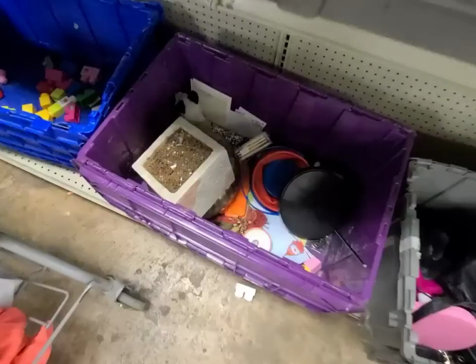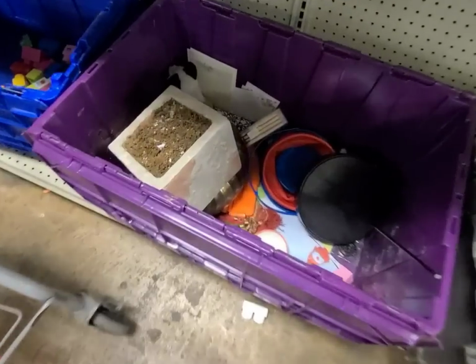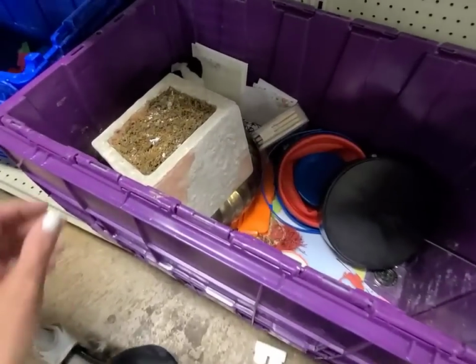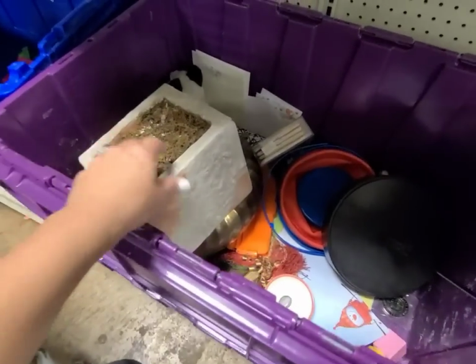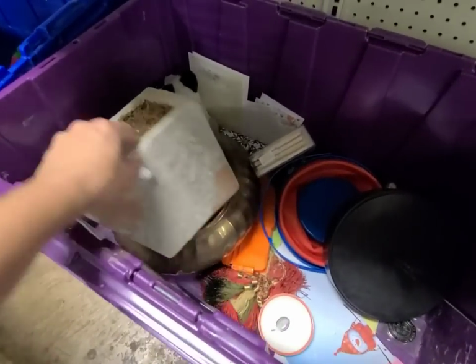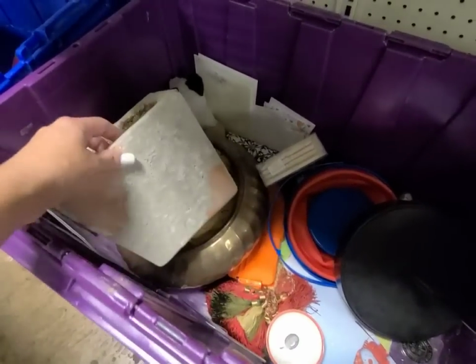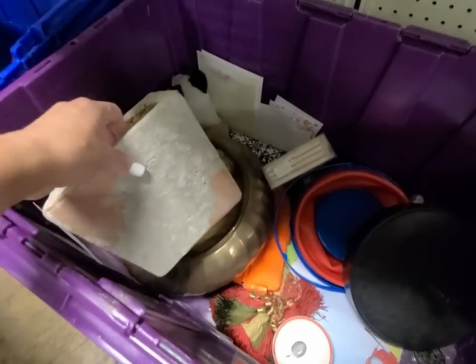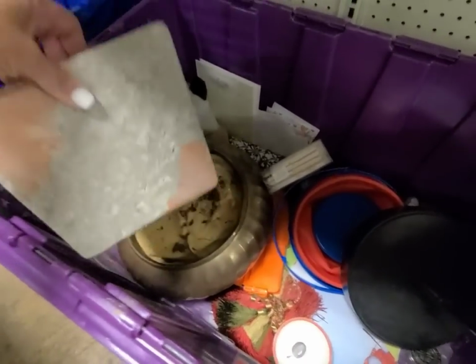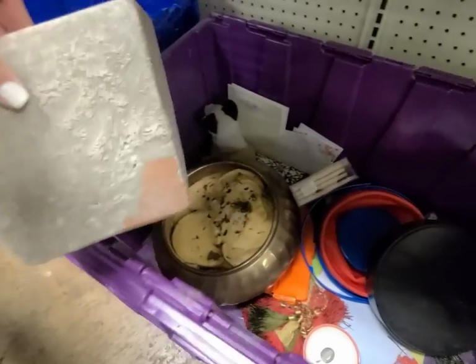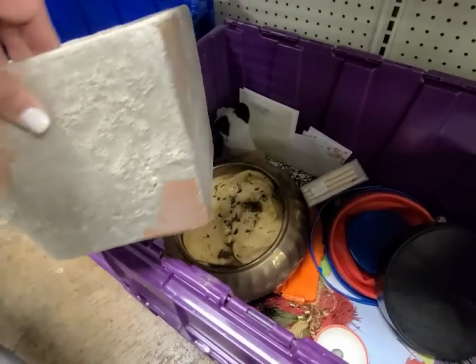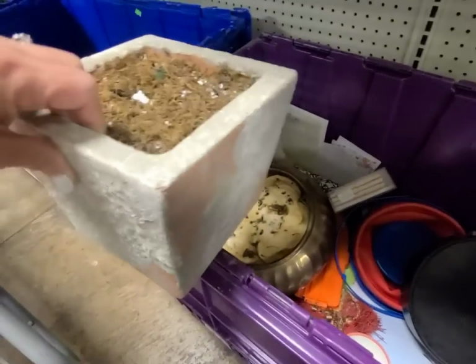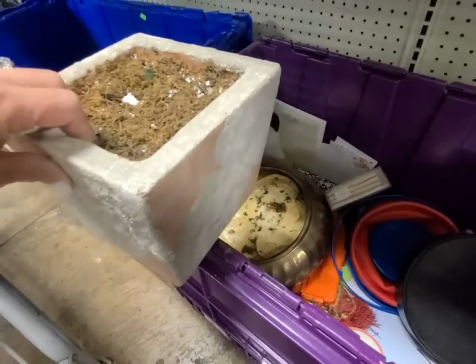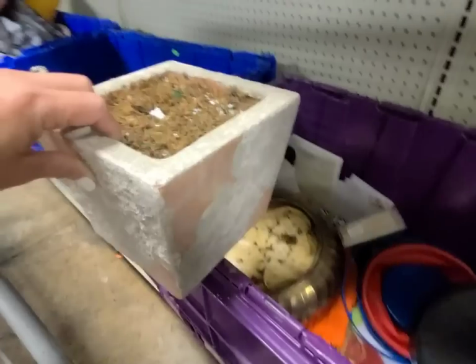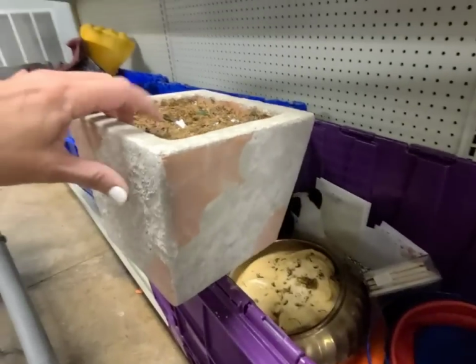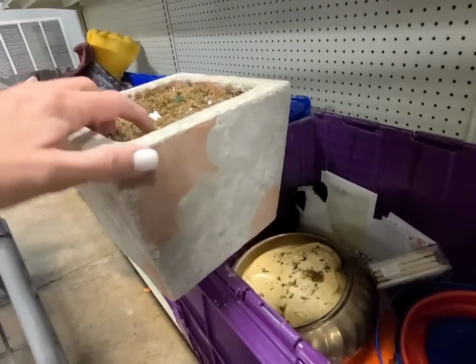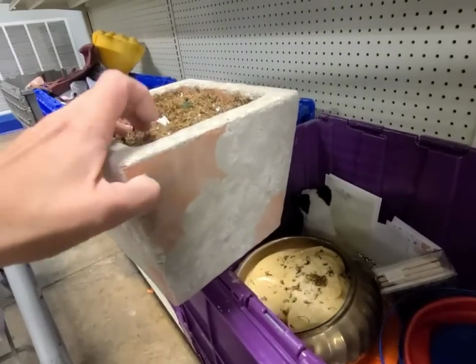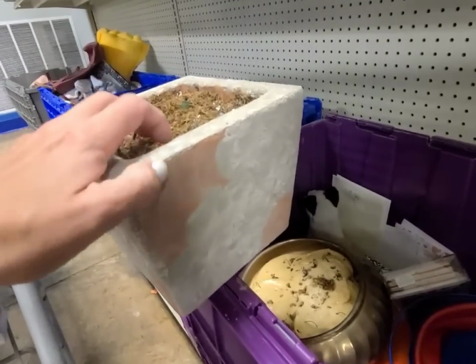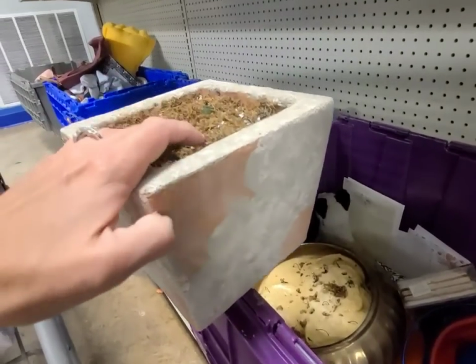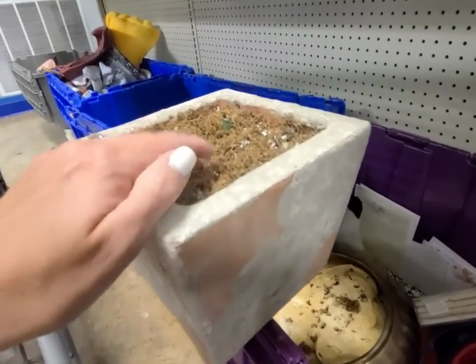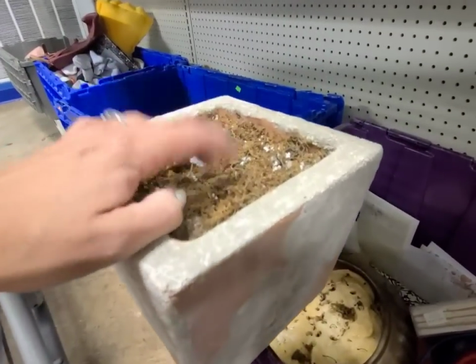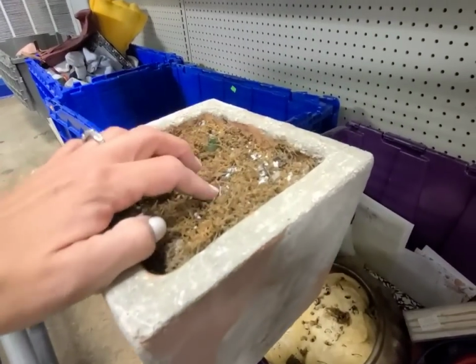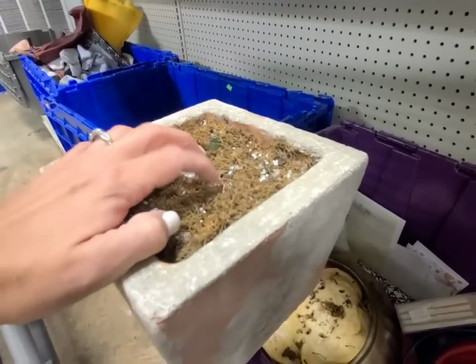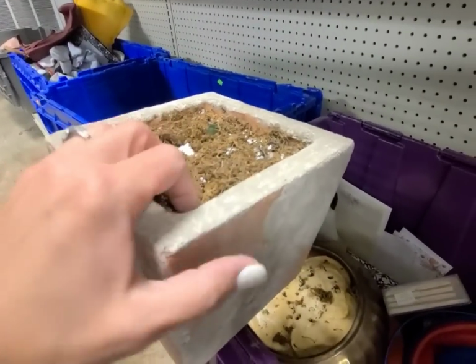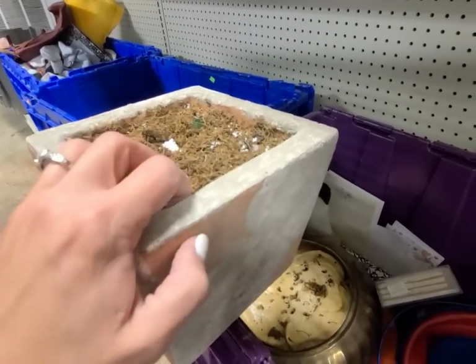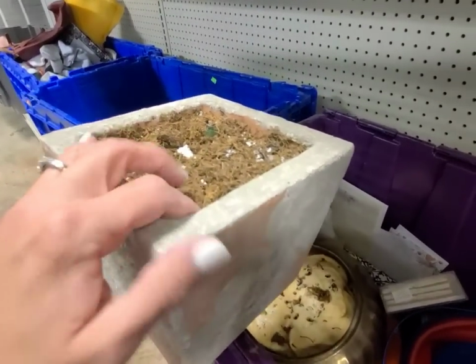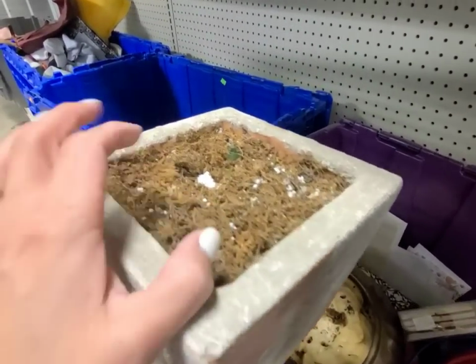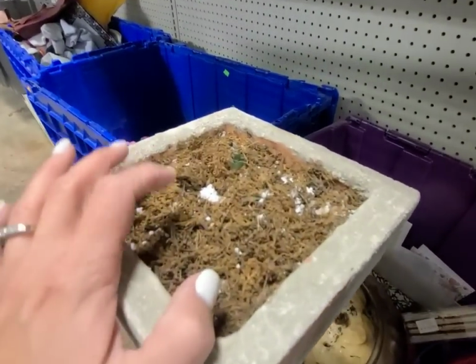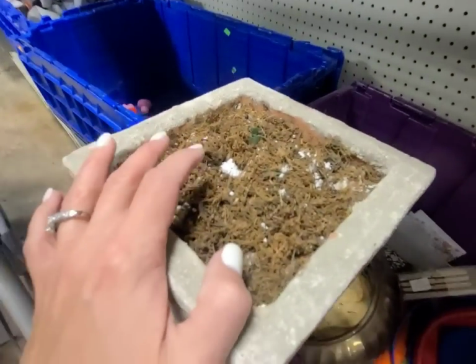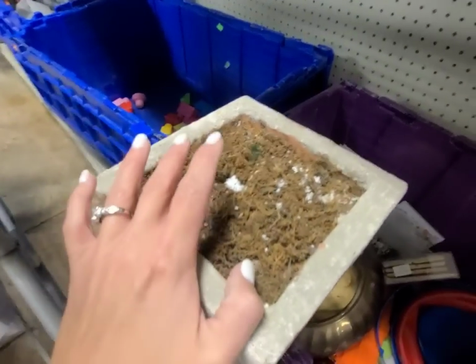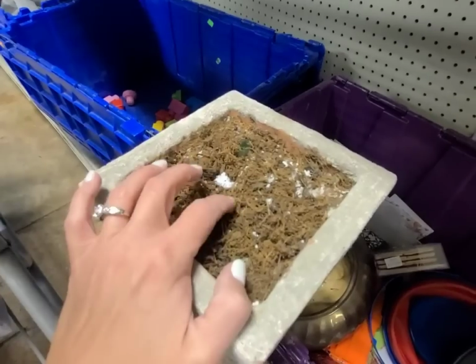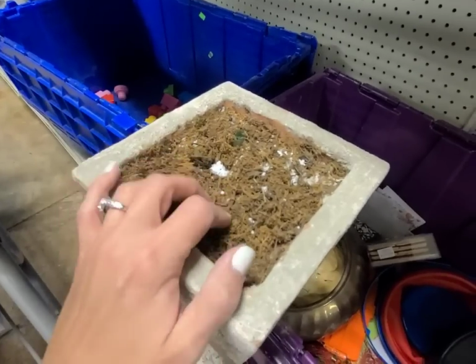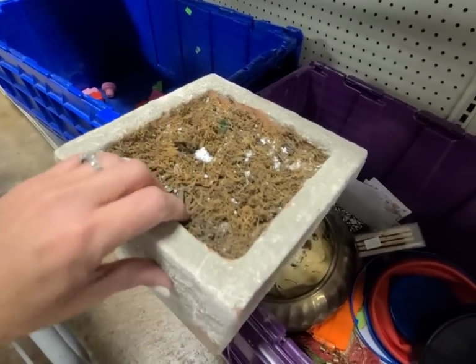I see a cement planter in here. This is very heavy. I like how it has the terracotta kind of poking through, but I do think it's cement and then painted terracotta. Anyway, it's filled with foam already, so I could just put my own floral in here and it'll be ready to go.